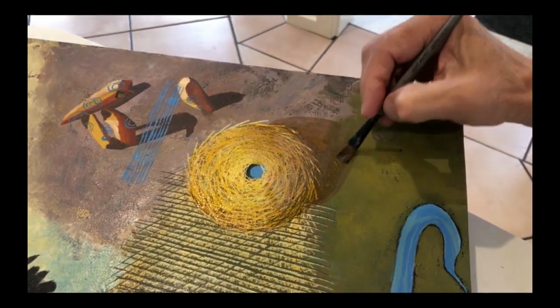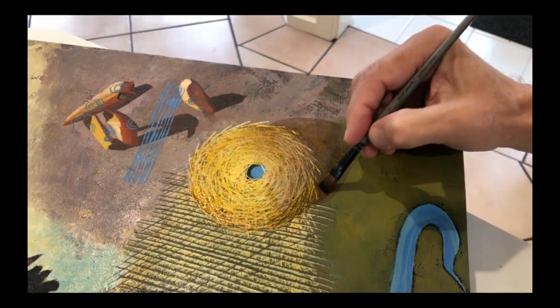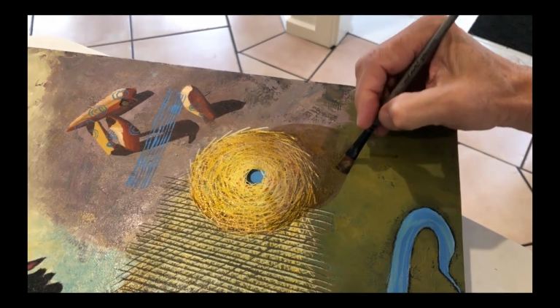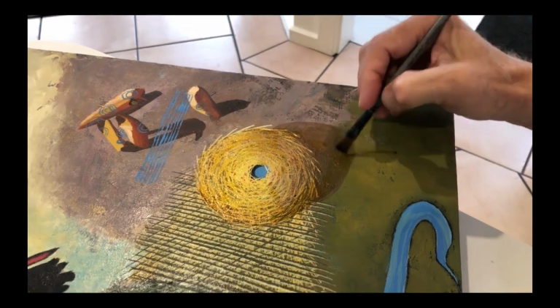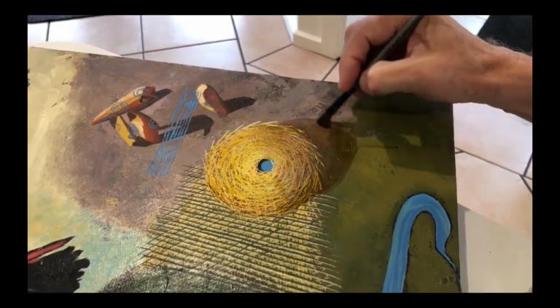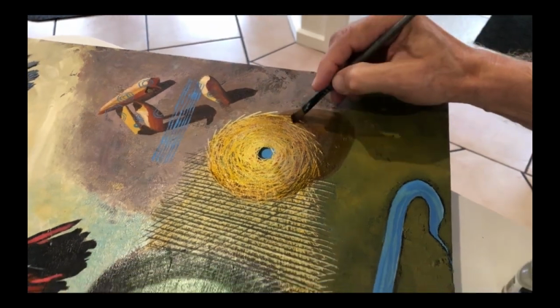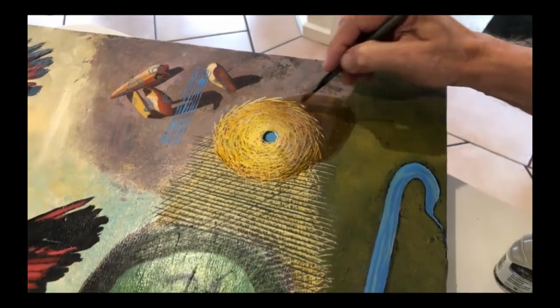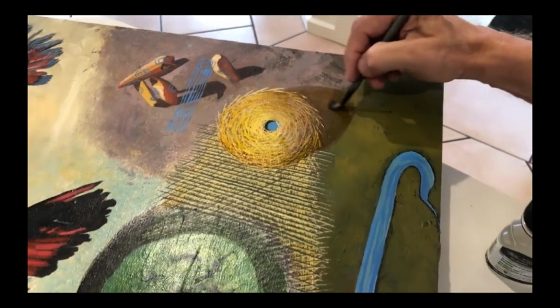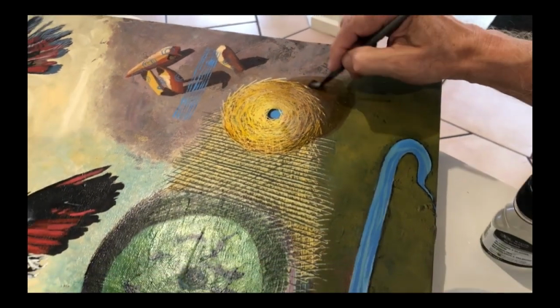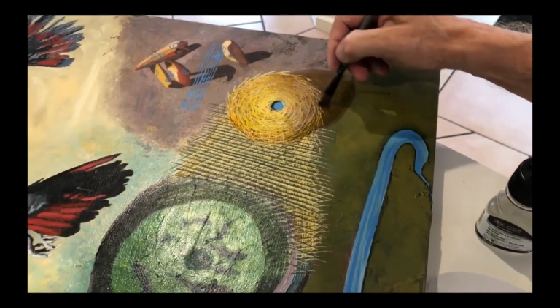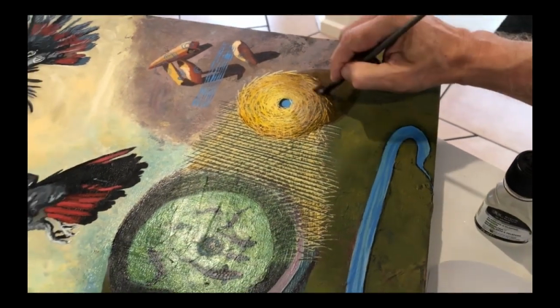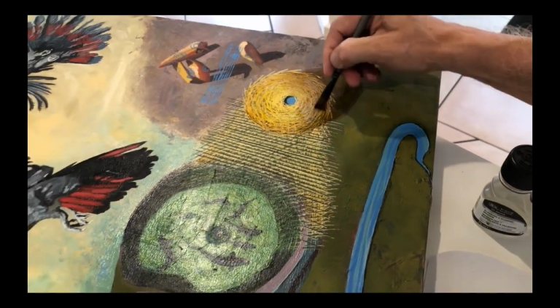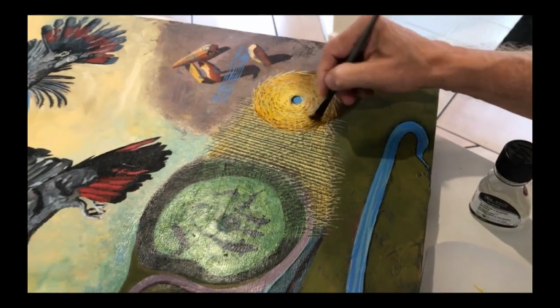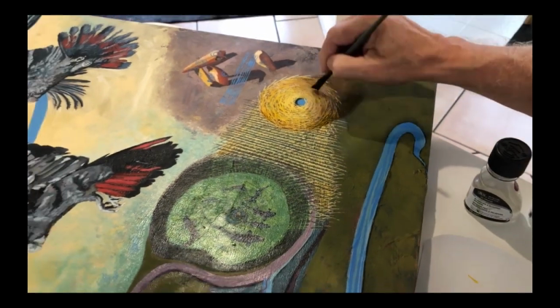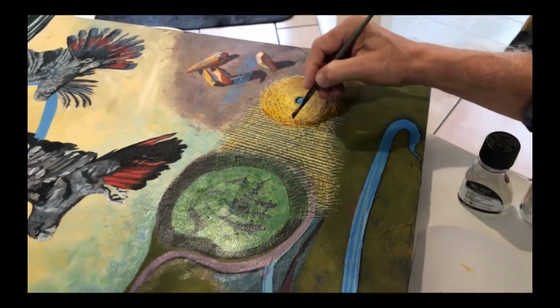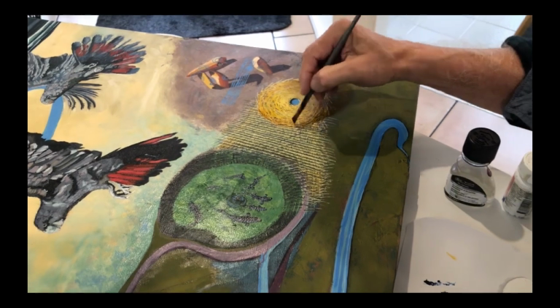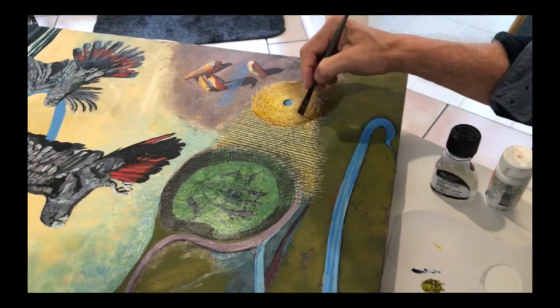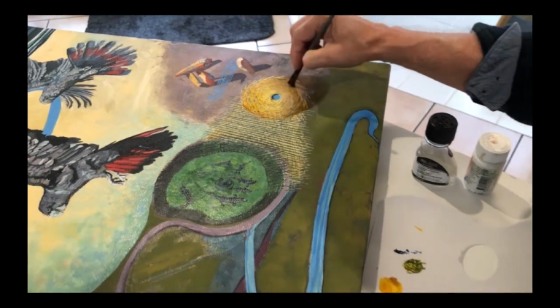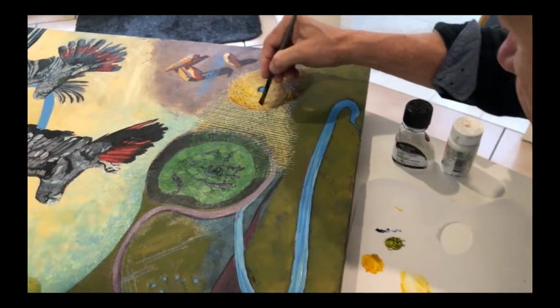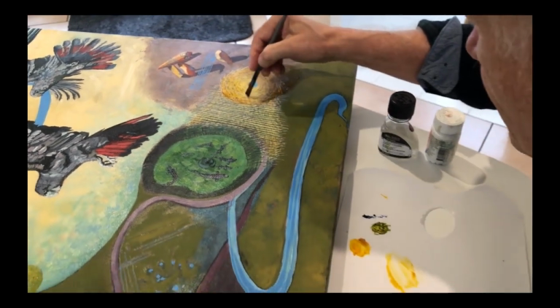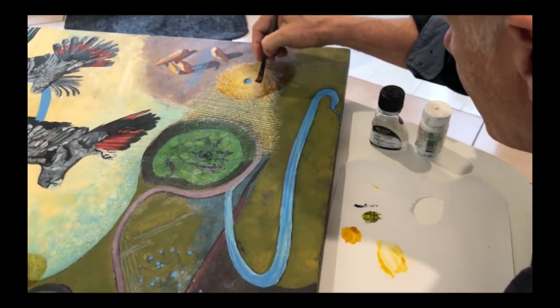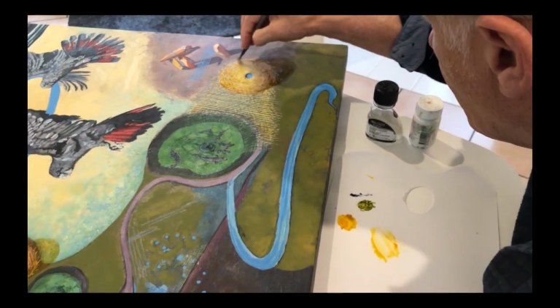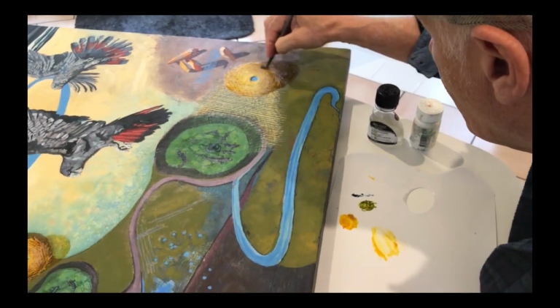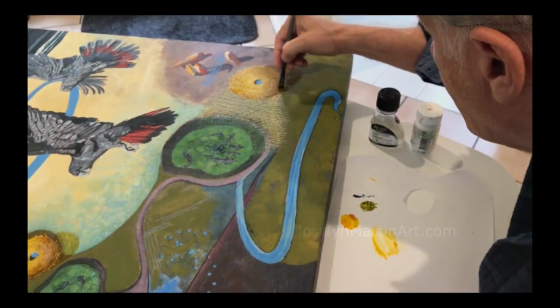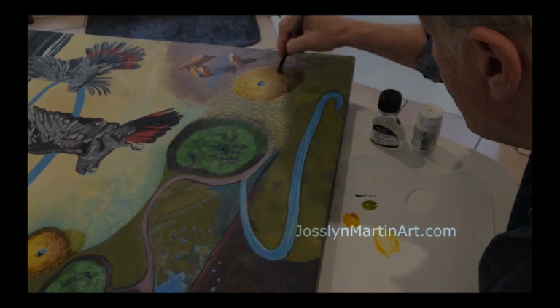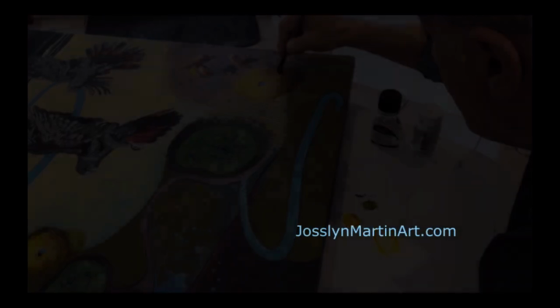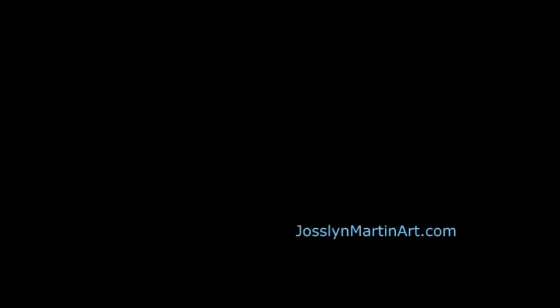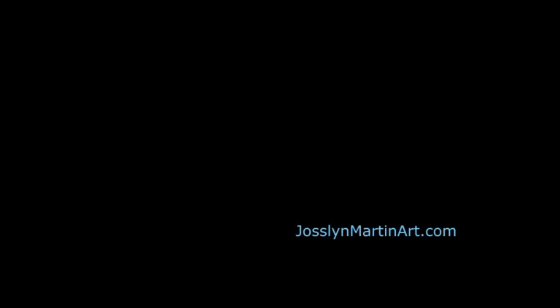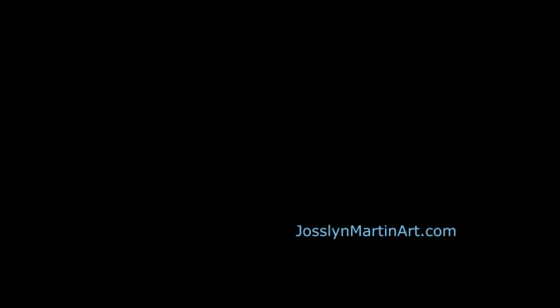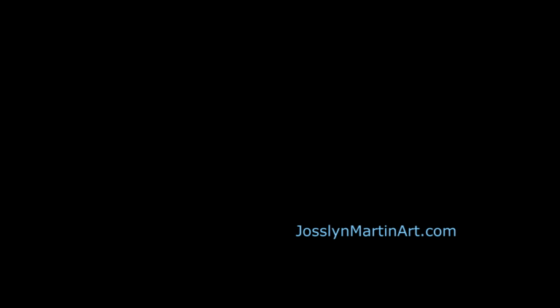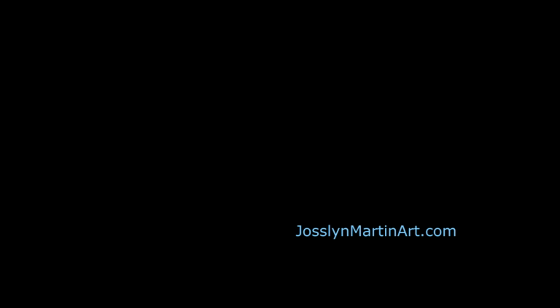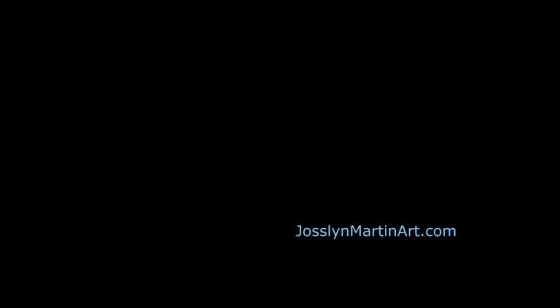There are many other memories depicted there throughout my life, and pretty much that's the way the painting has evolved.